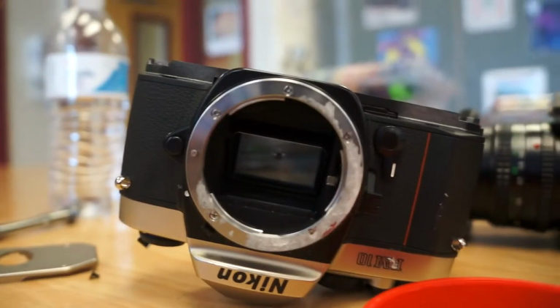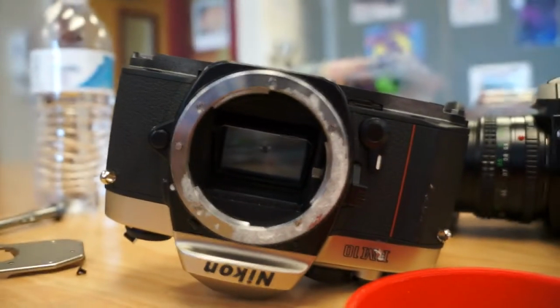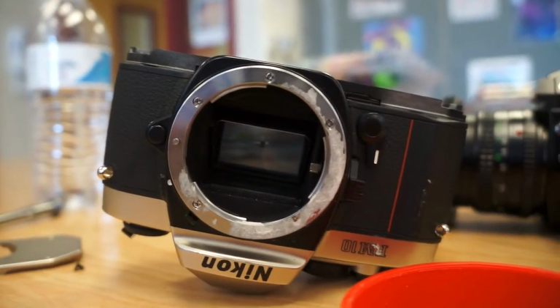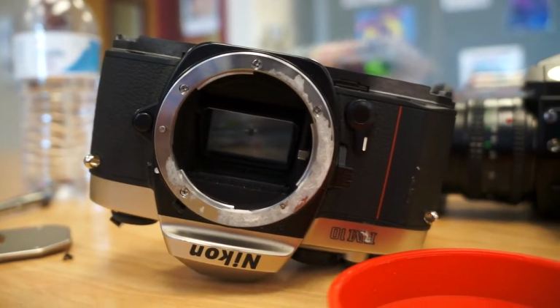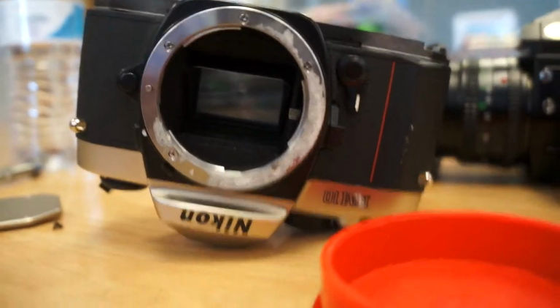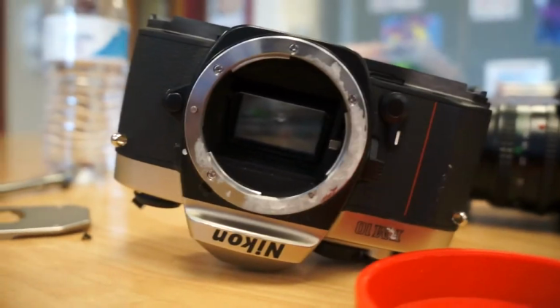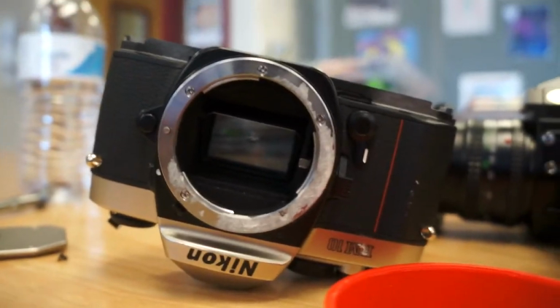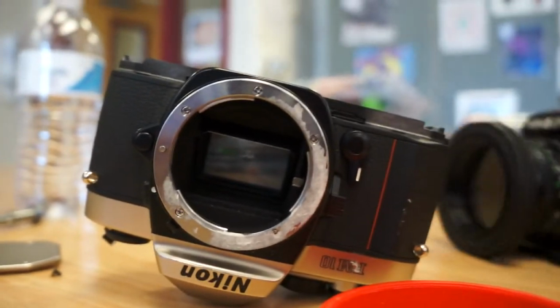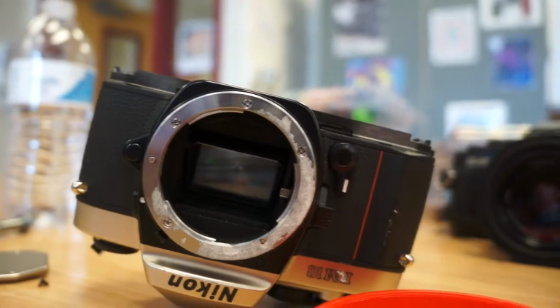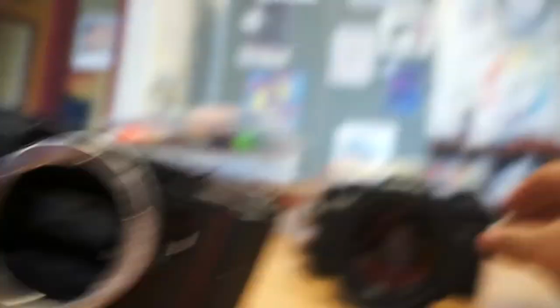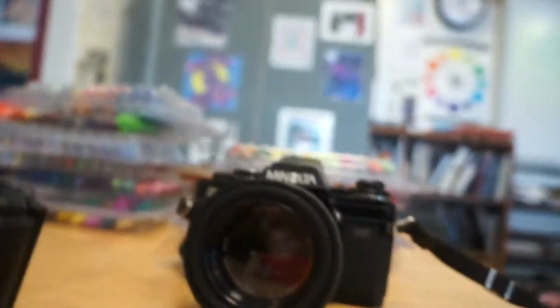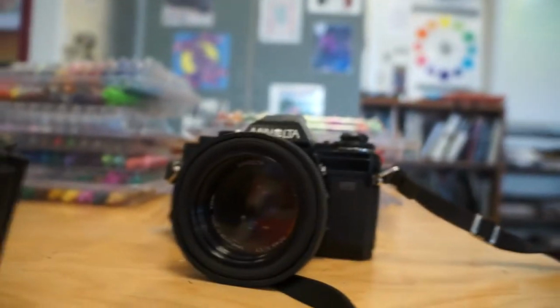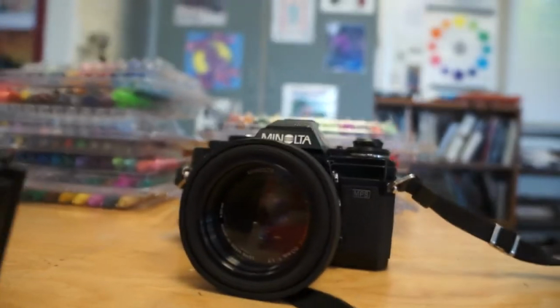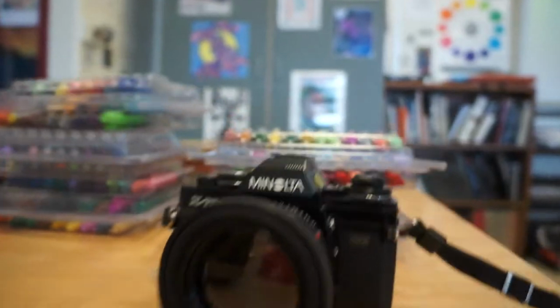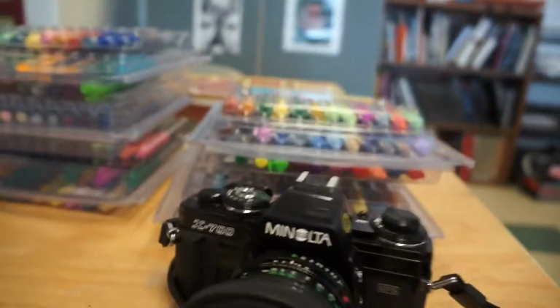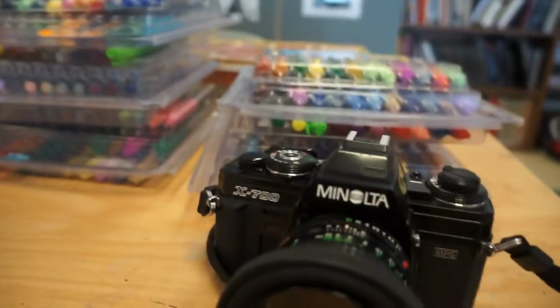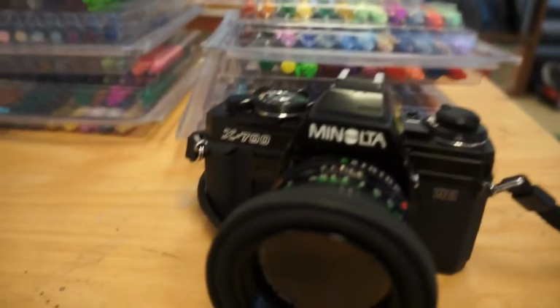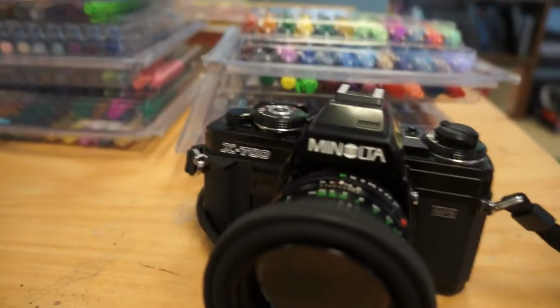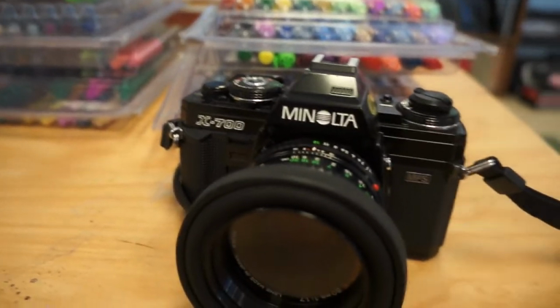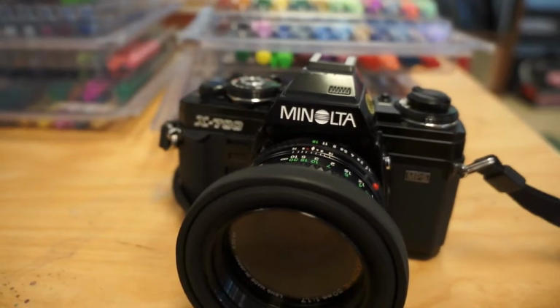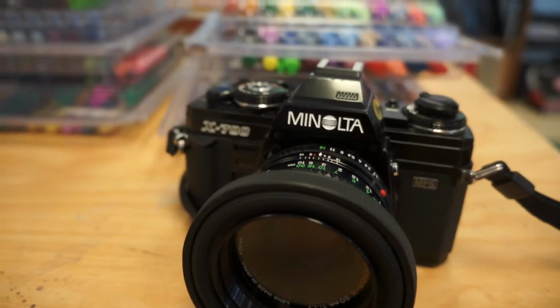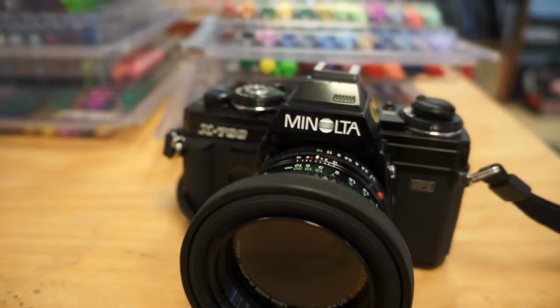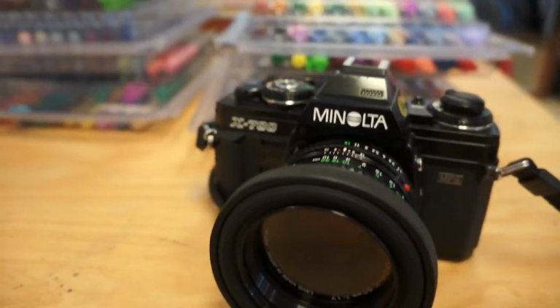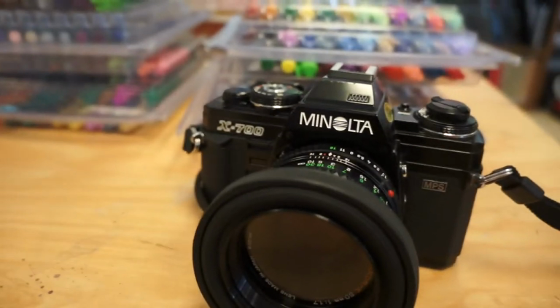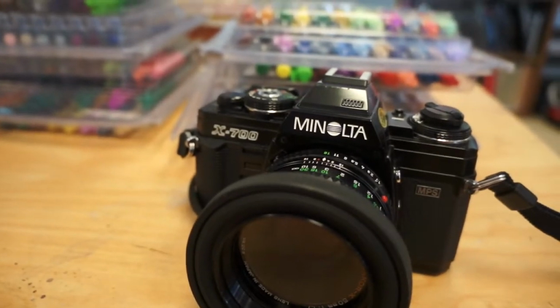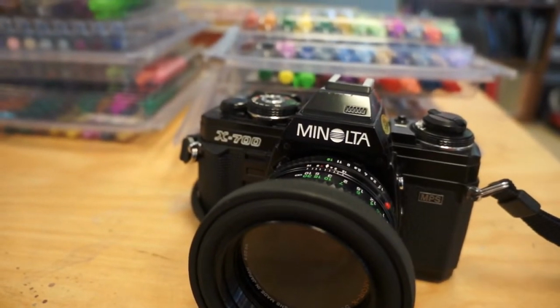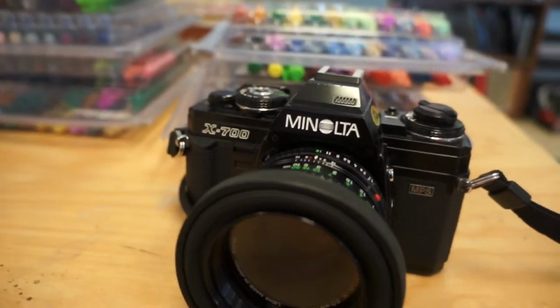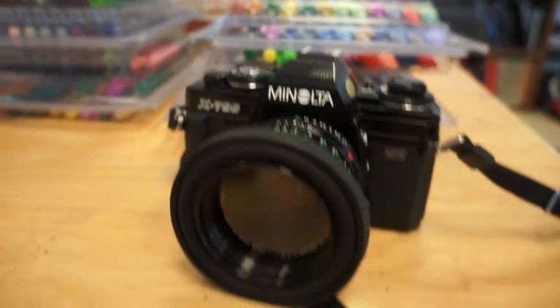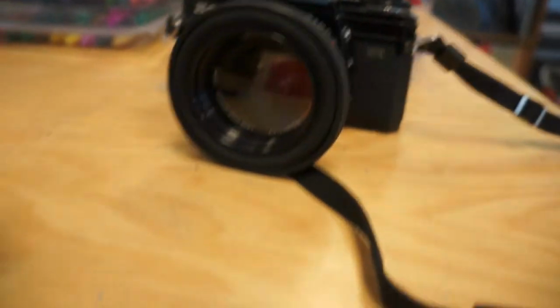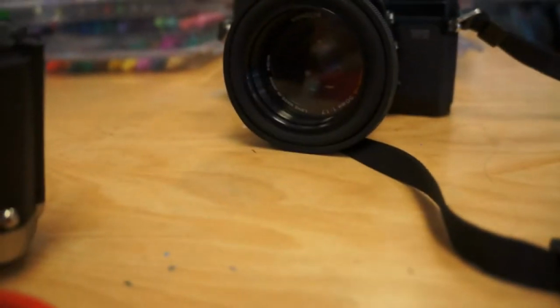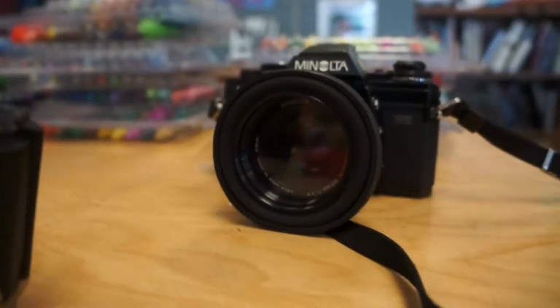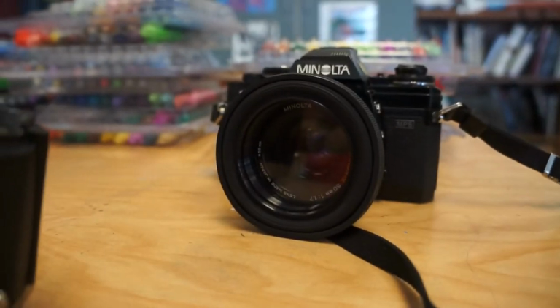But yeah, classic Nikon FM10 versus what I like — the Minolta X-700. But I guess that's just the way people make money.